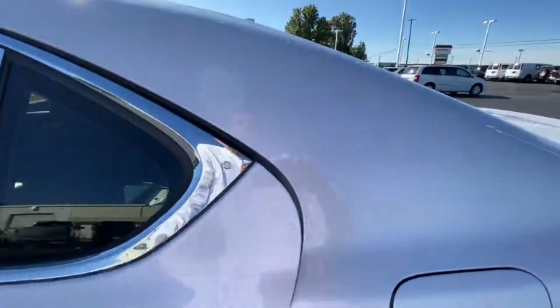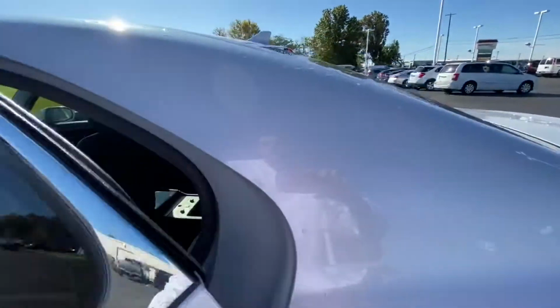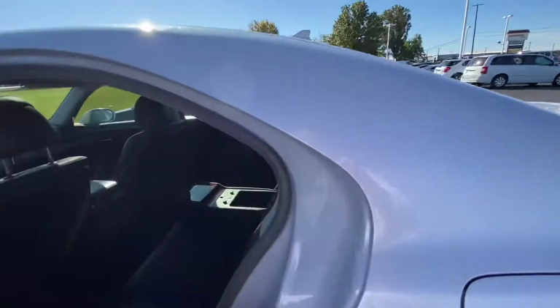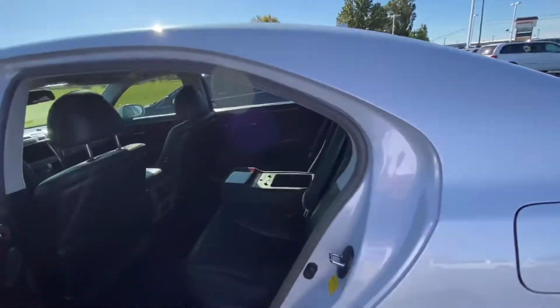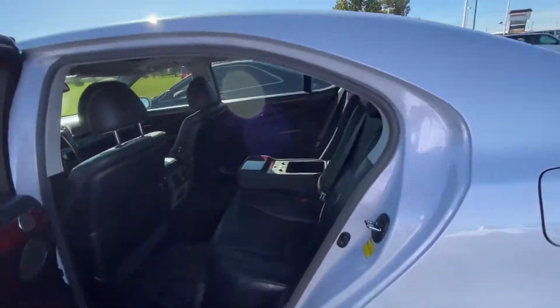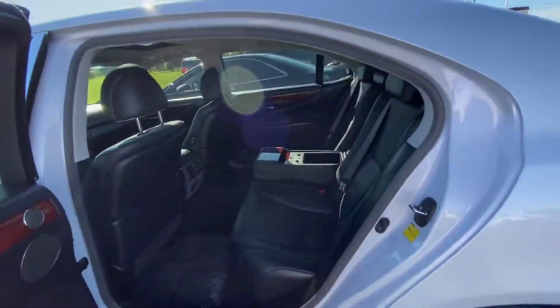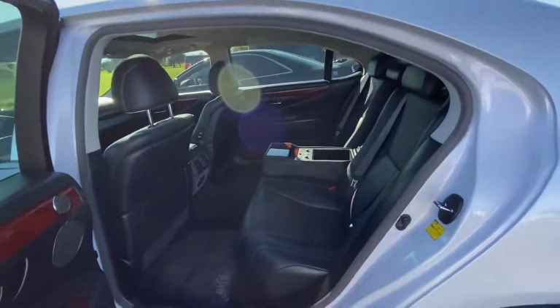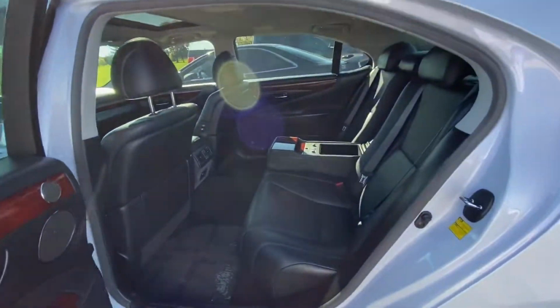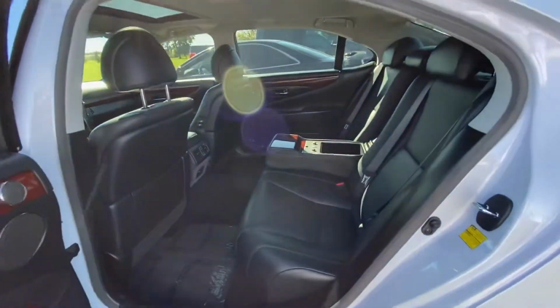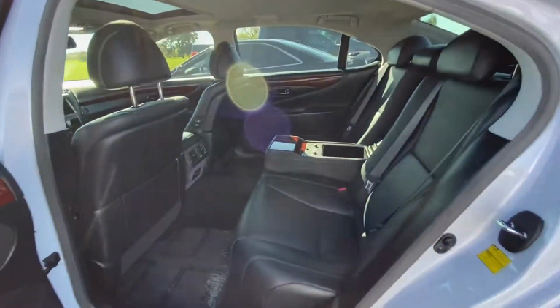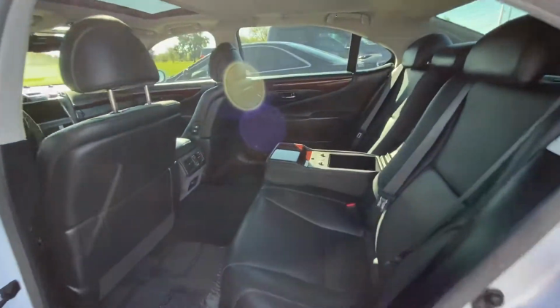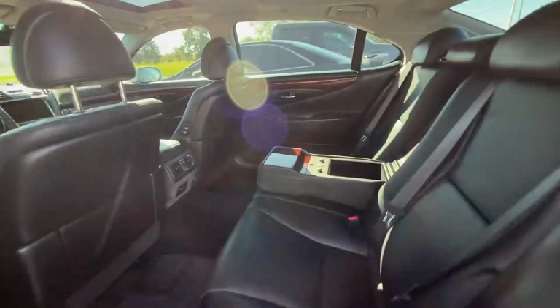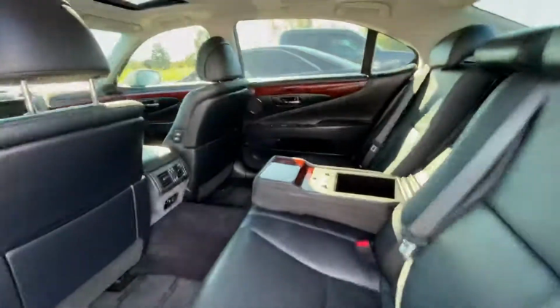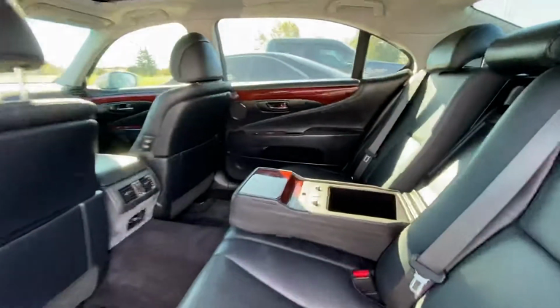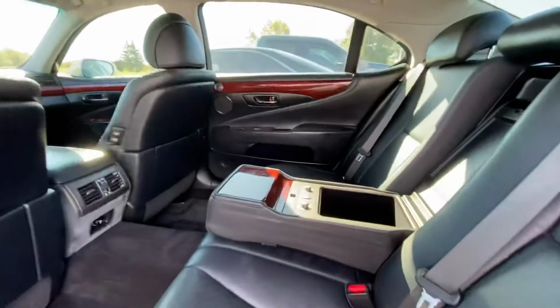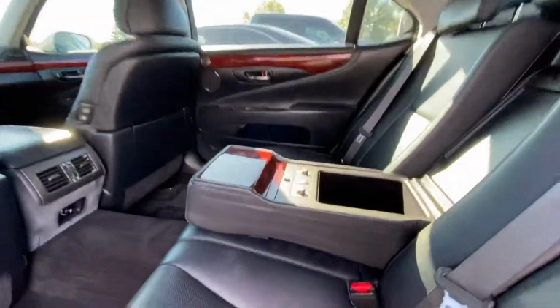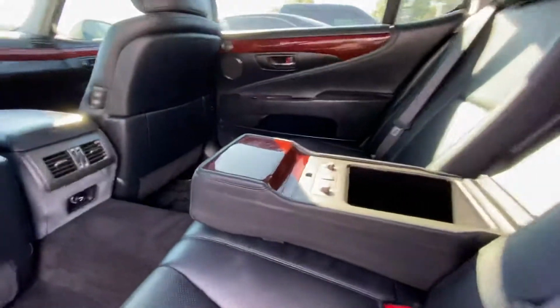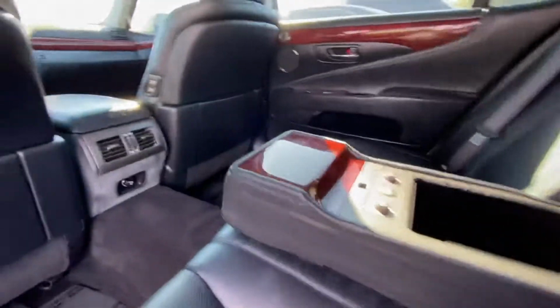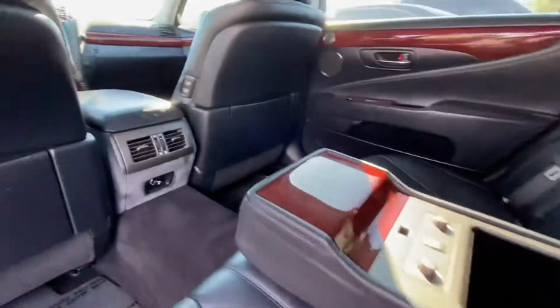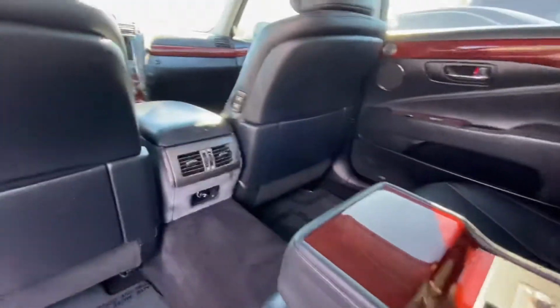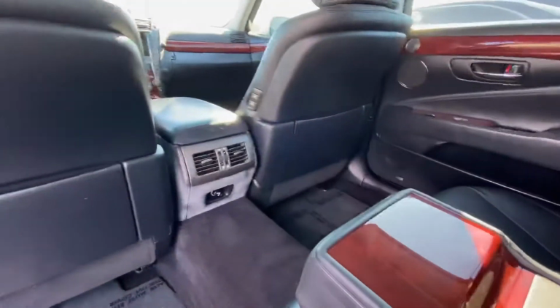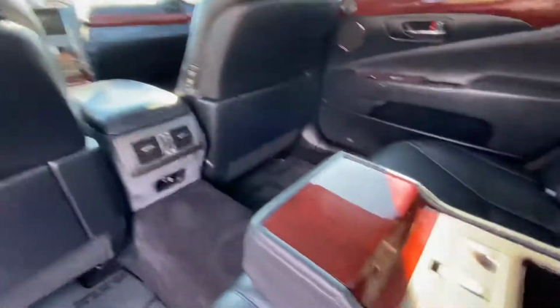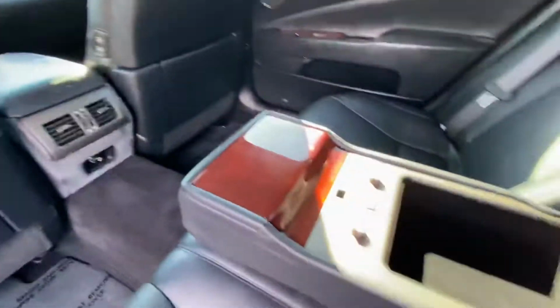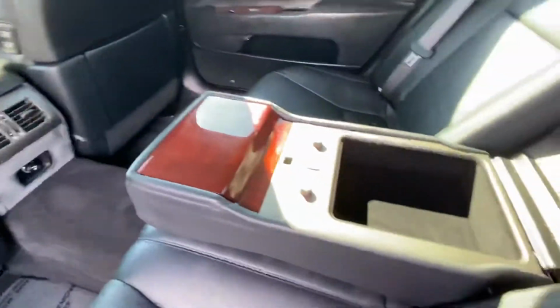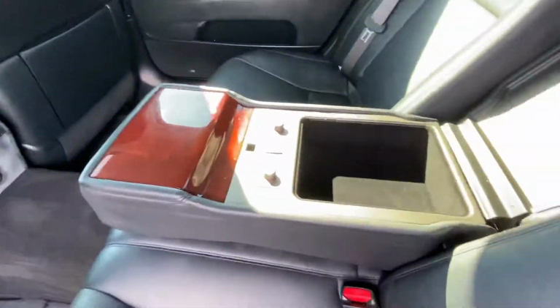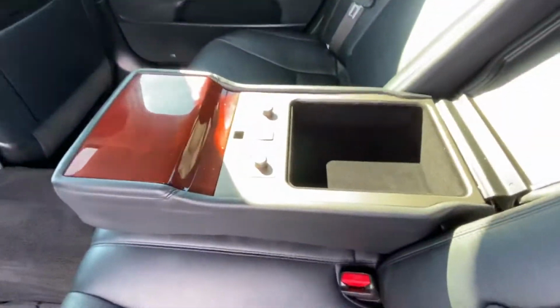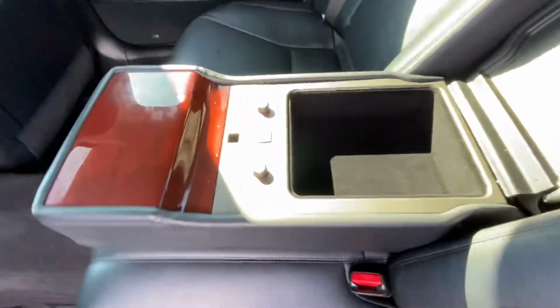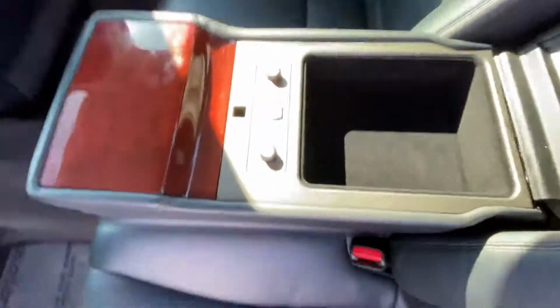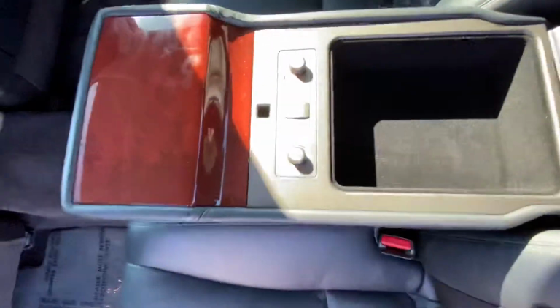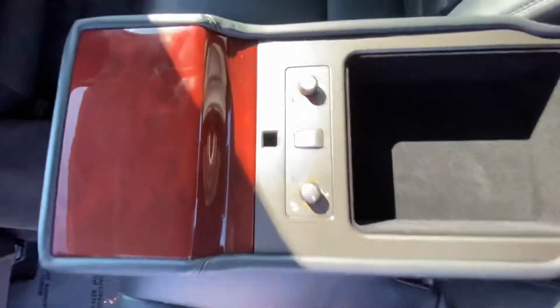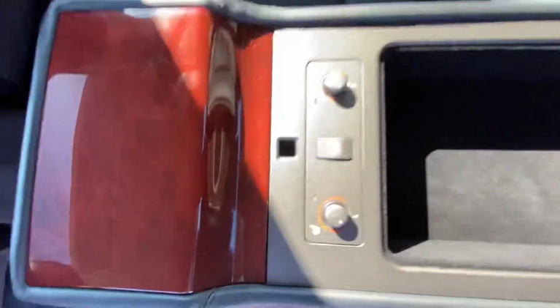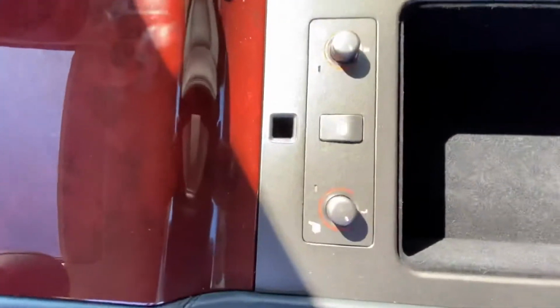Here's the rear. Got heated seats in the rear as well there for you.